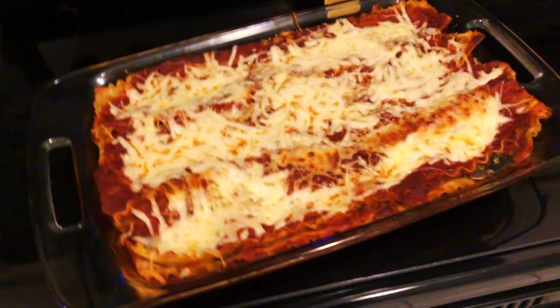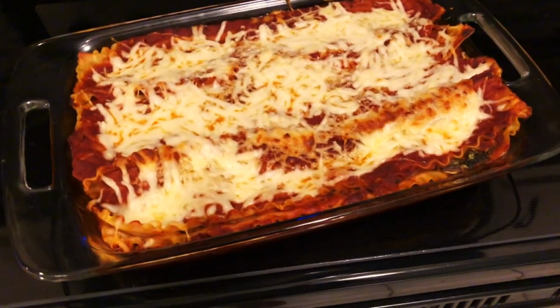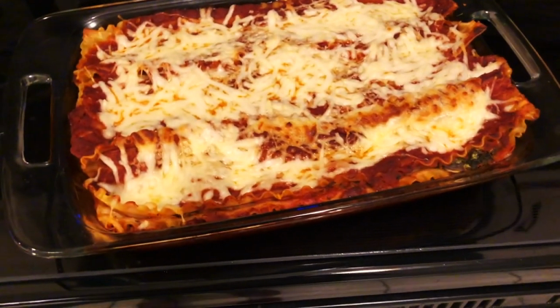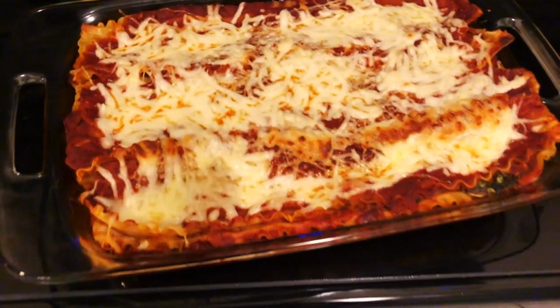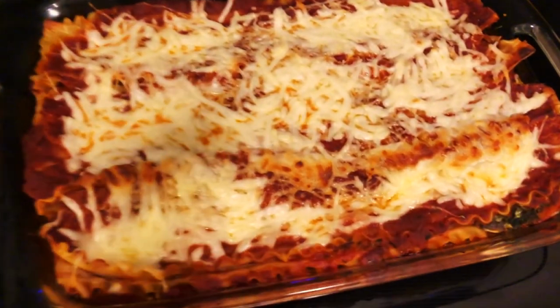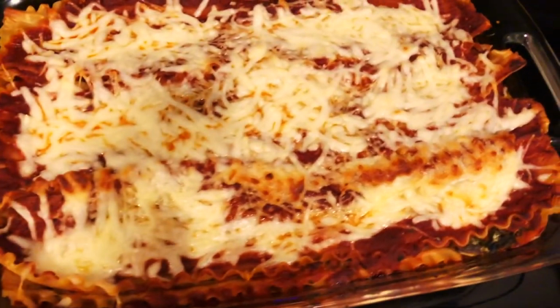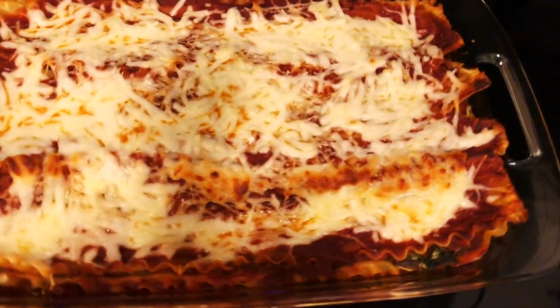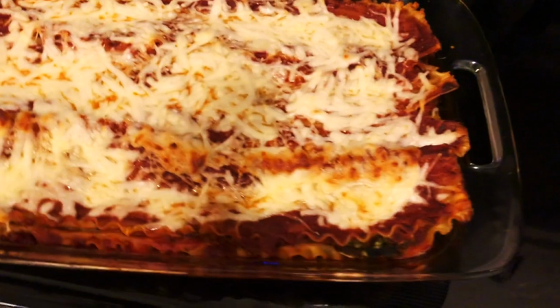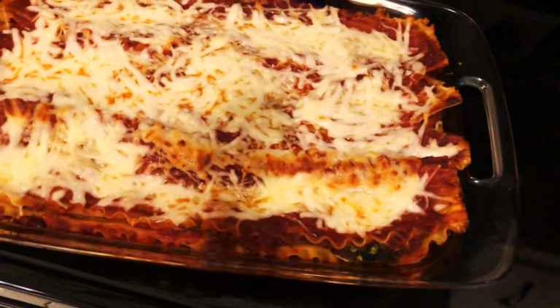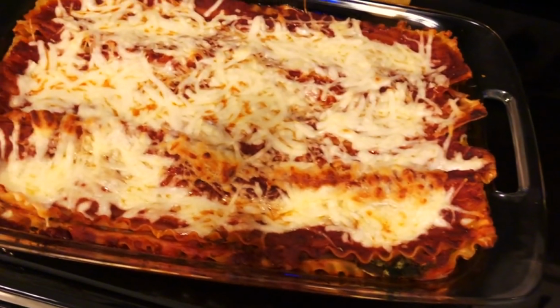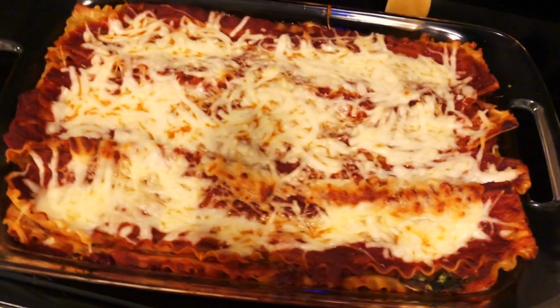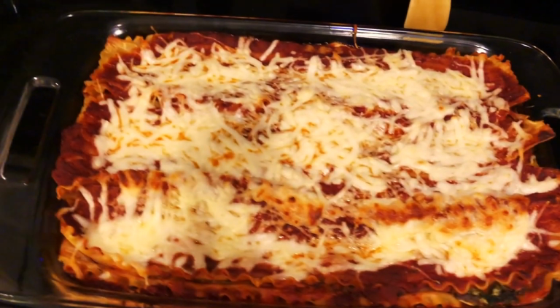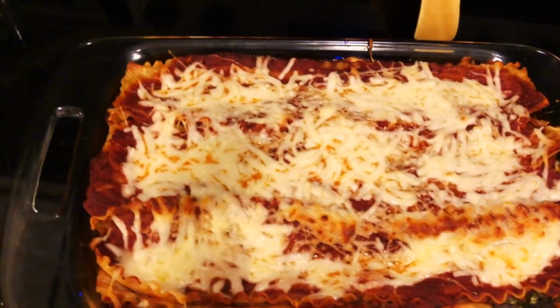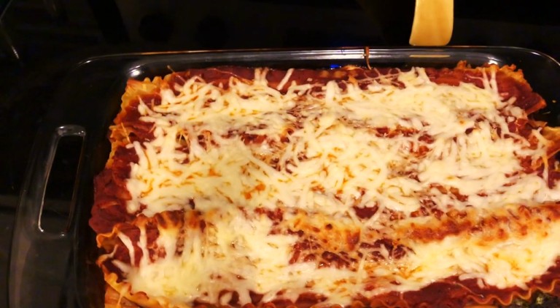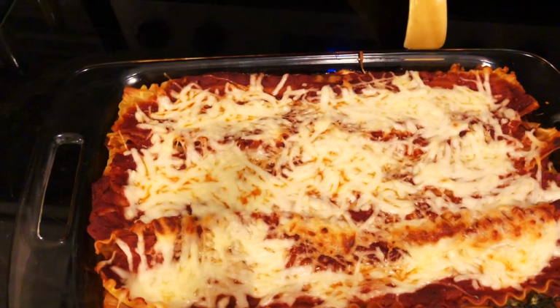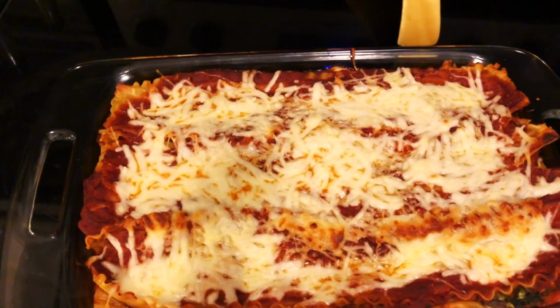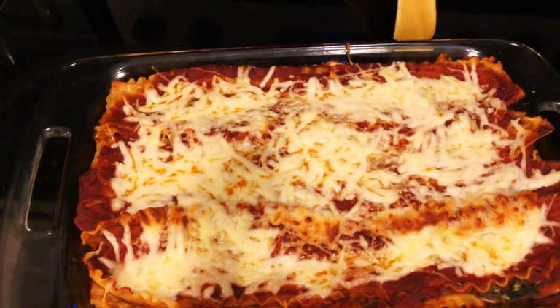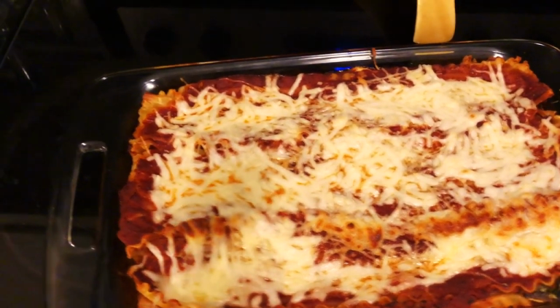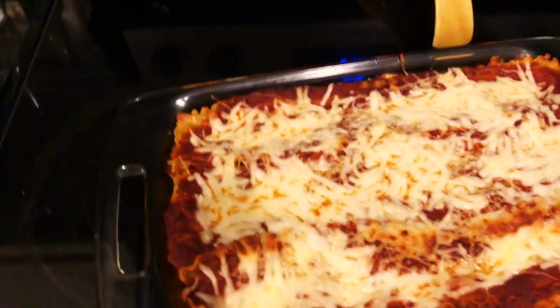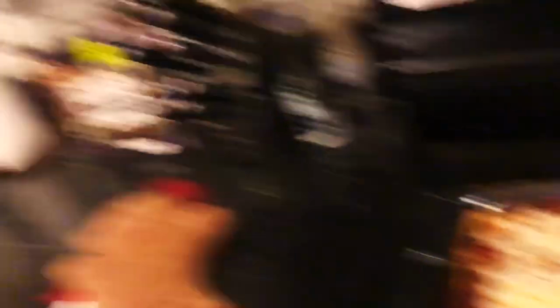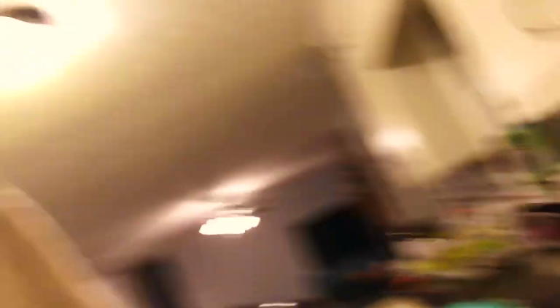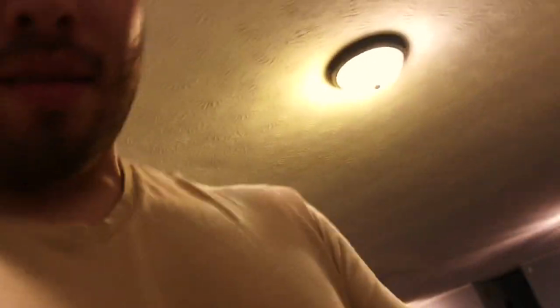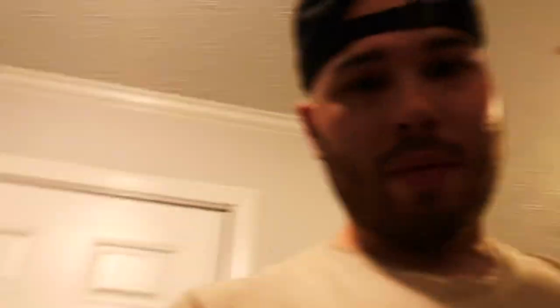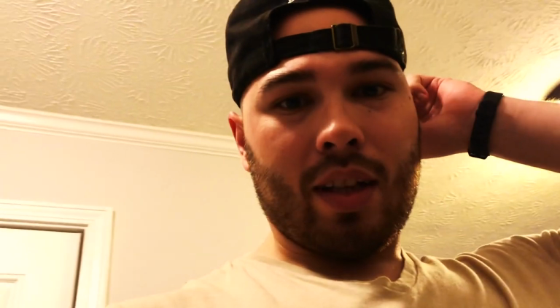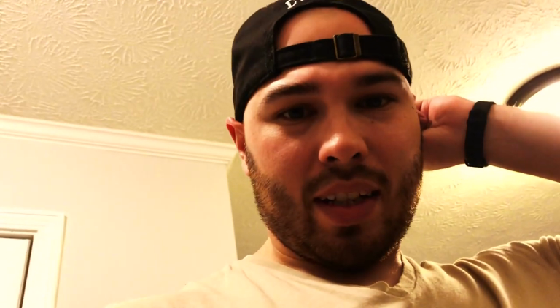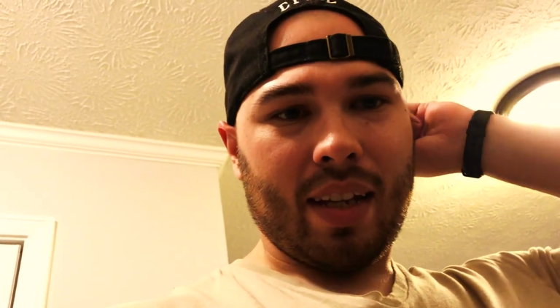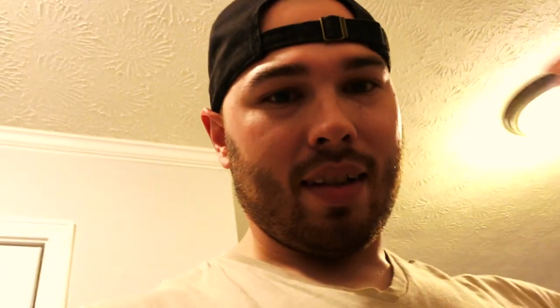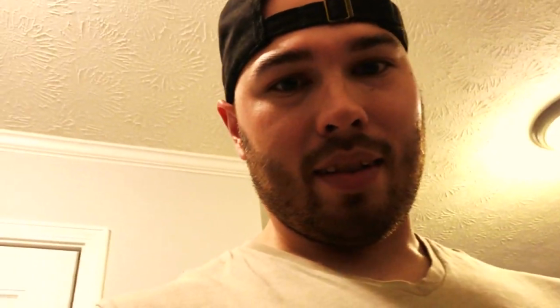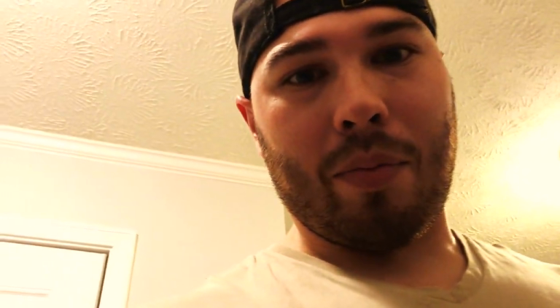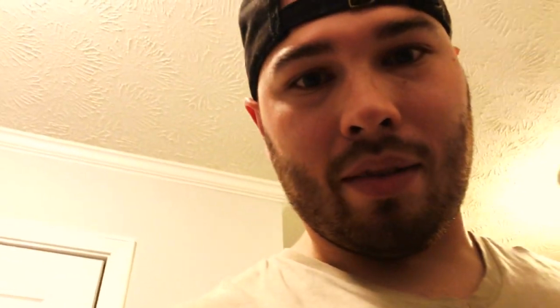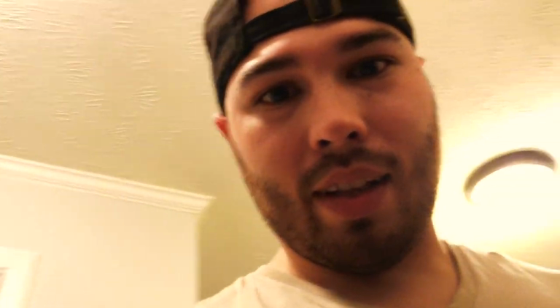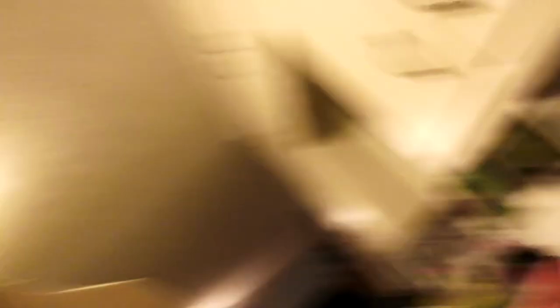Feast your eyes on this magnificent lasagna — just messing with you. It's my first time actually making lasagna, so I'm pretty proud. It looks okay!